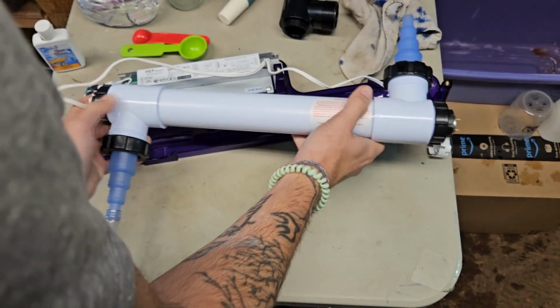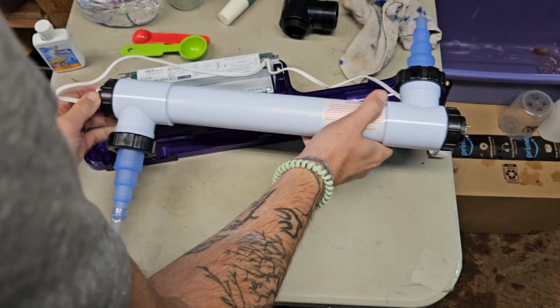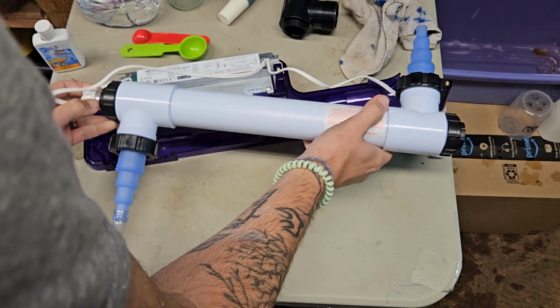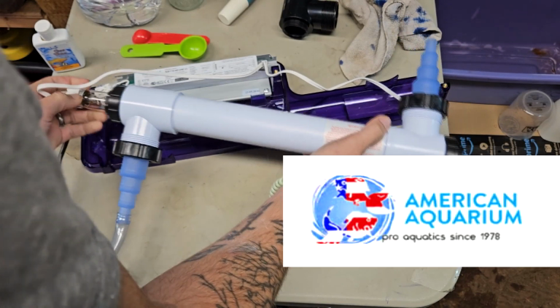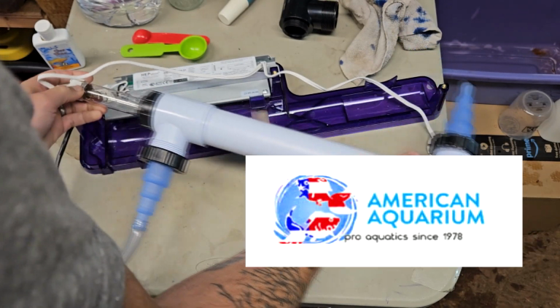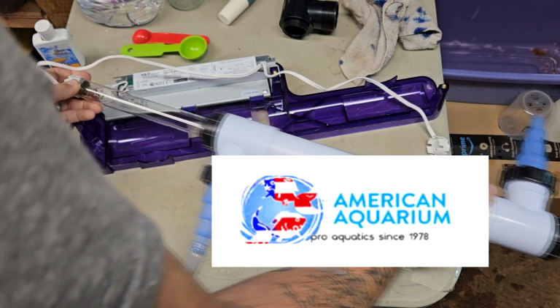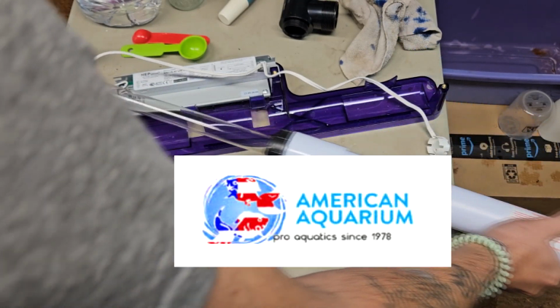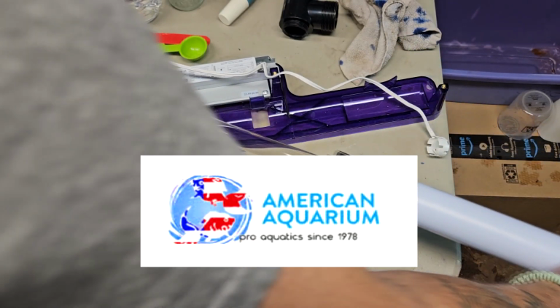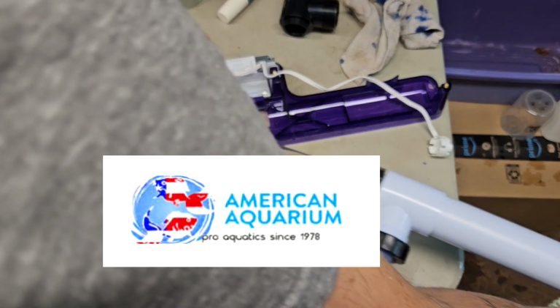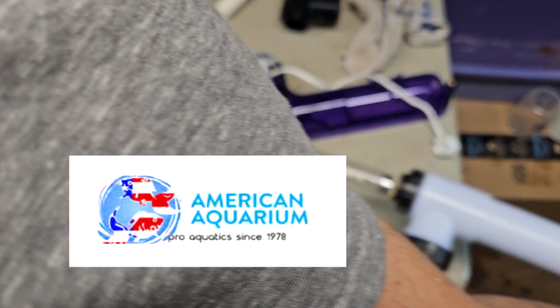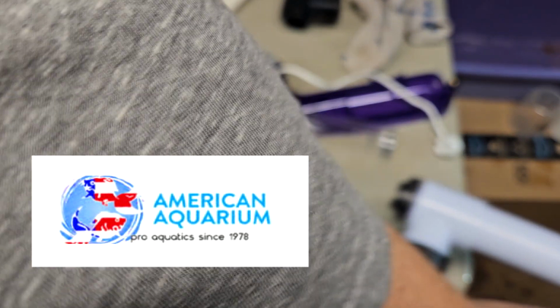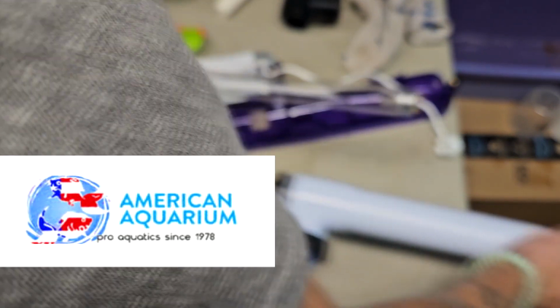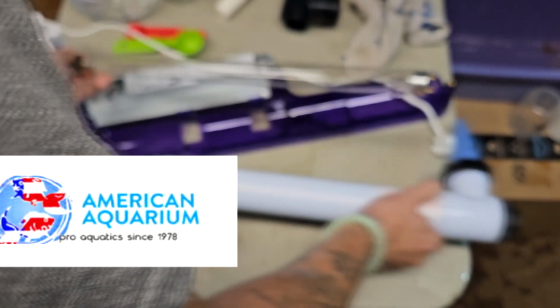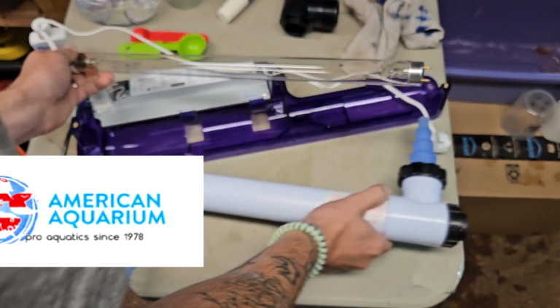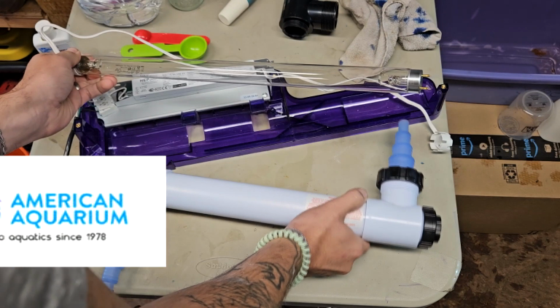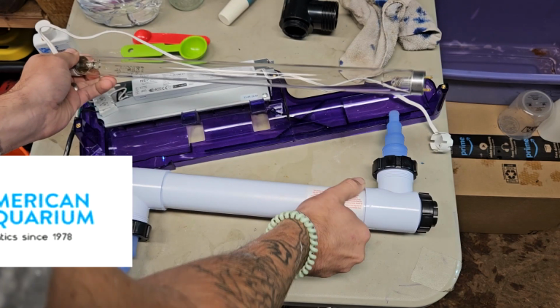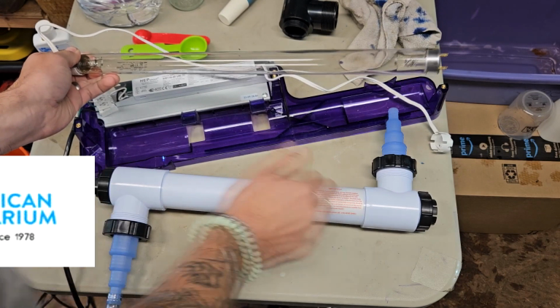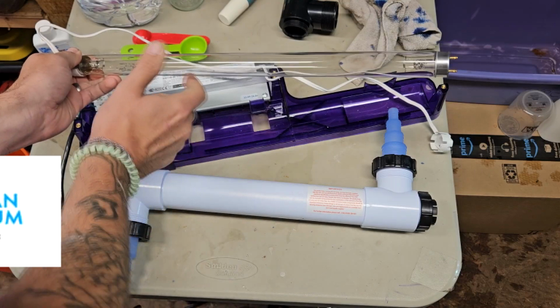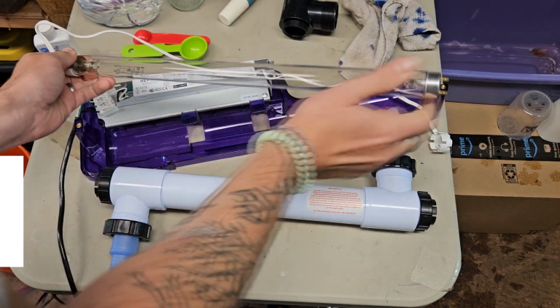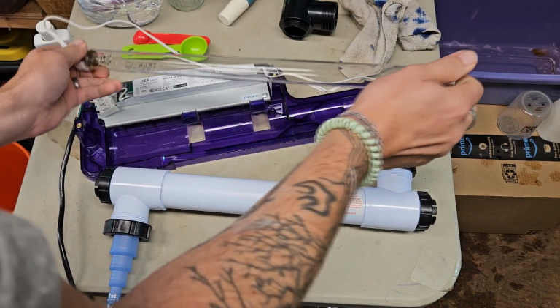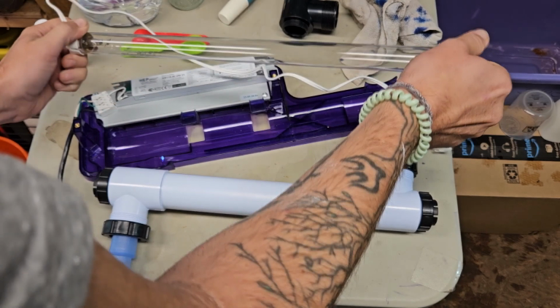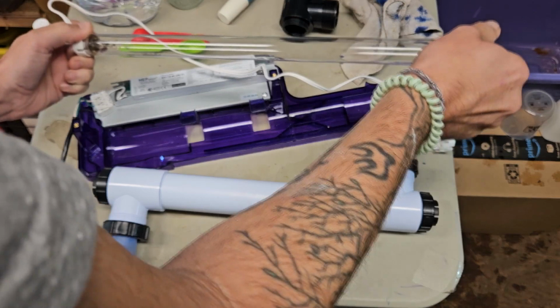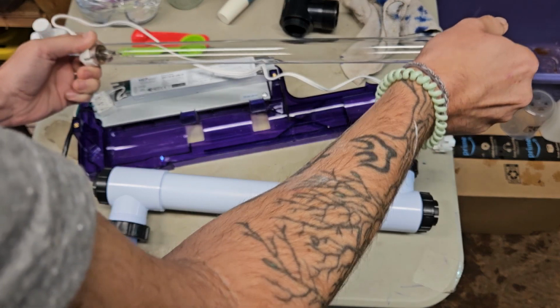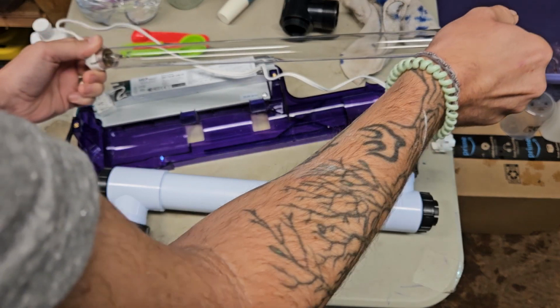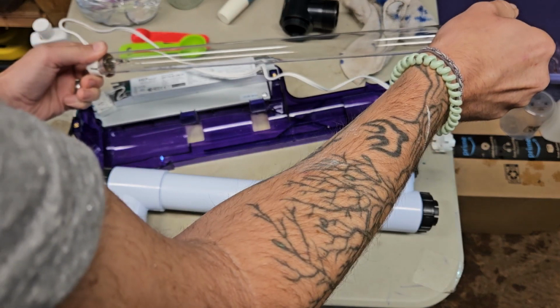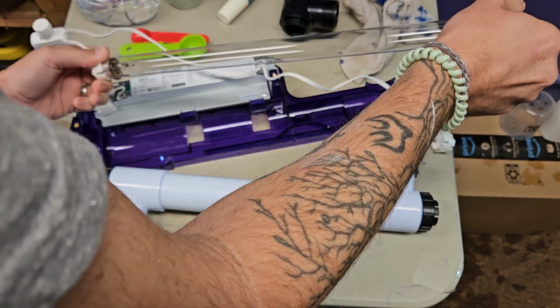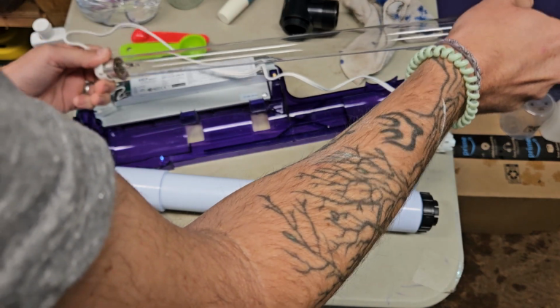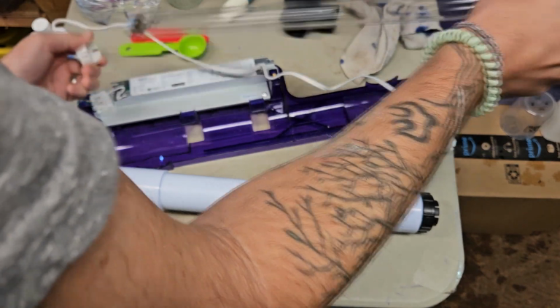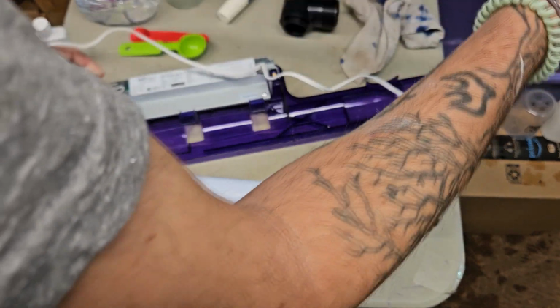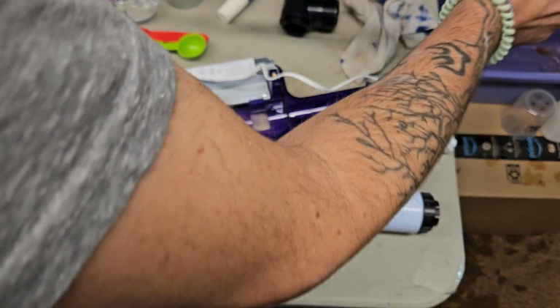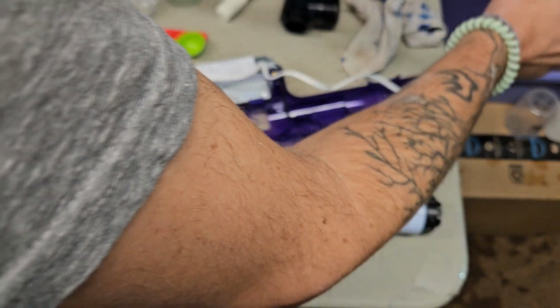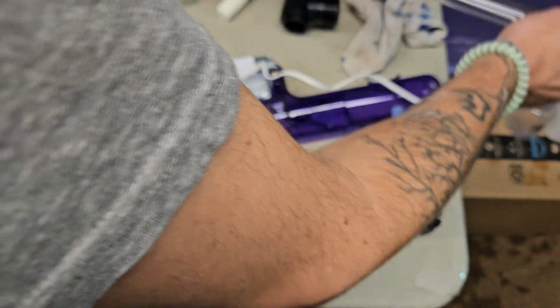What's up guys, Devin here from American Aquarium Products bringing you another informational video. Thank you for all your support. Remember to hit that subscribe button and here we go.